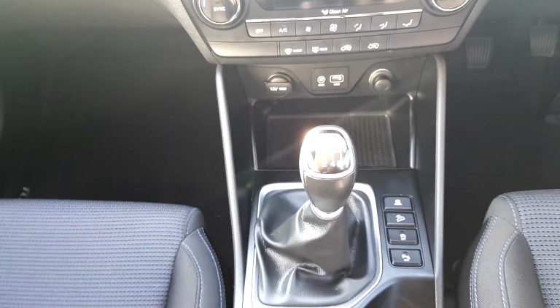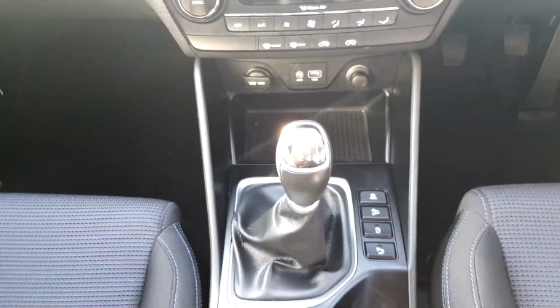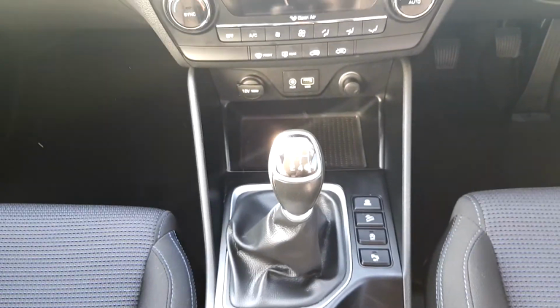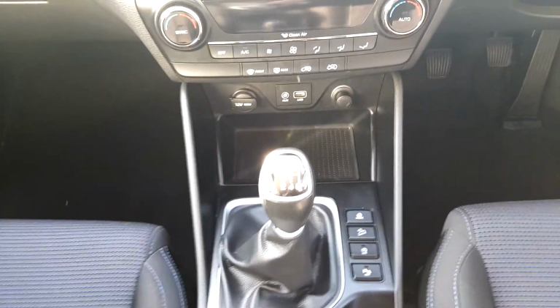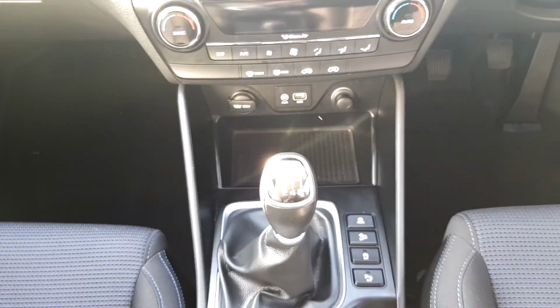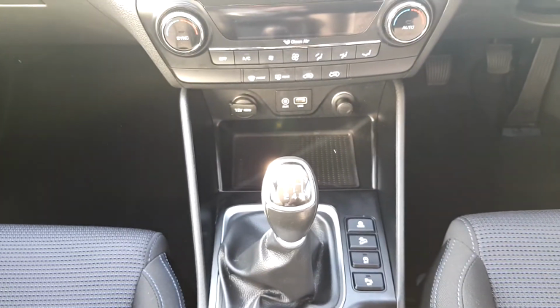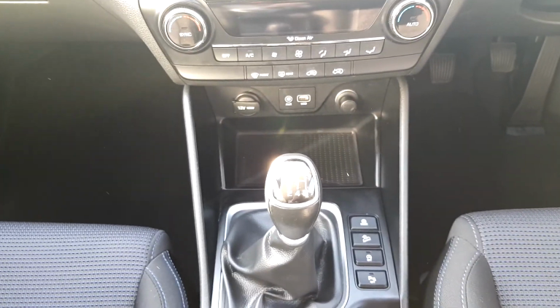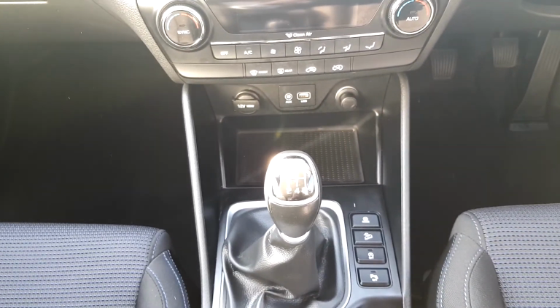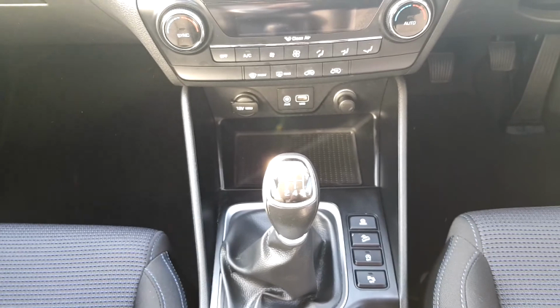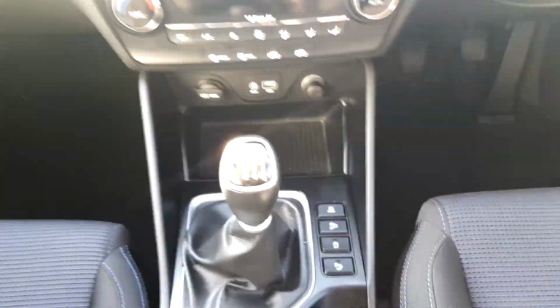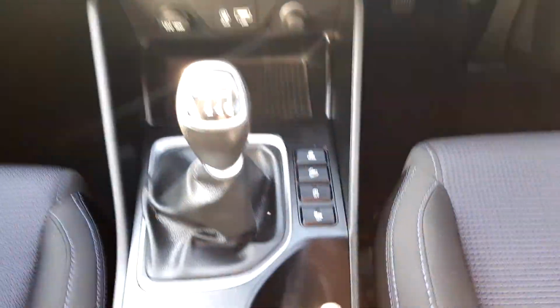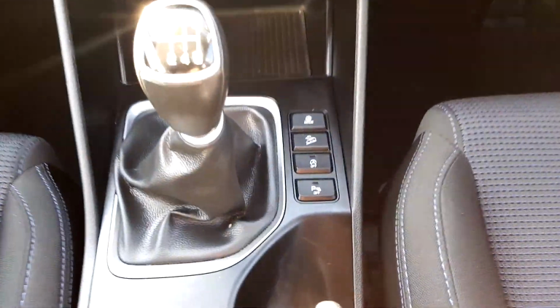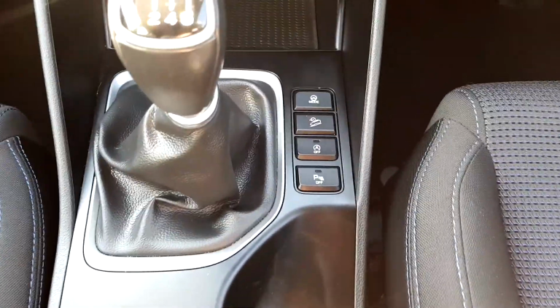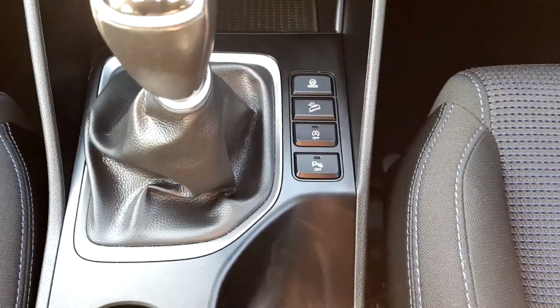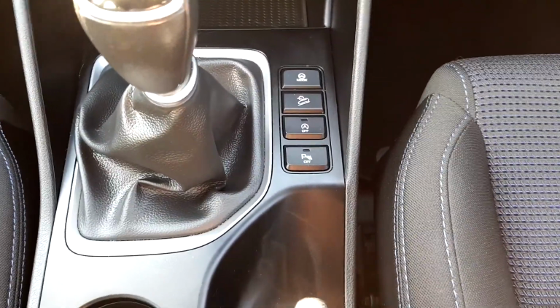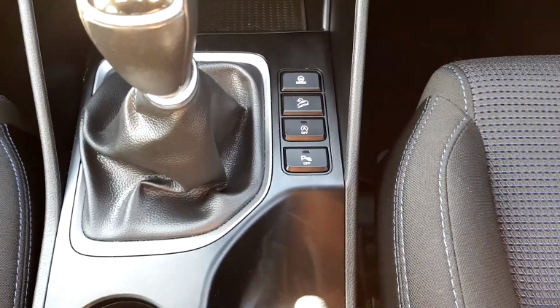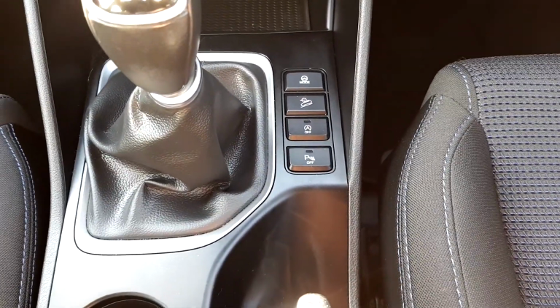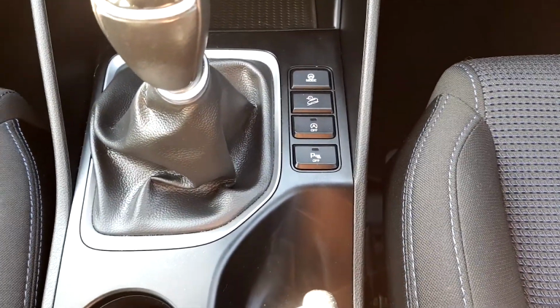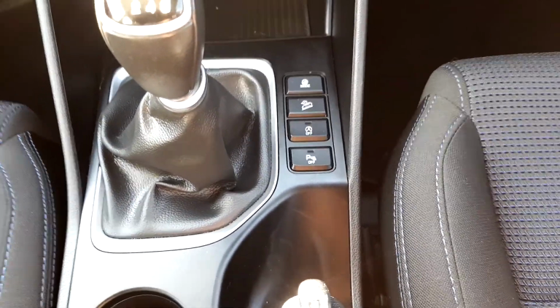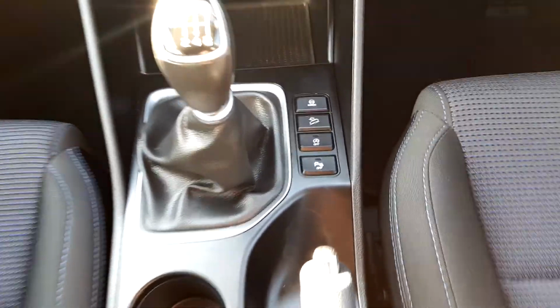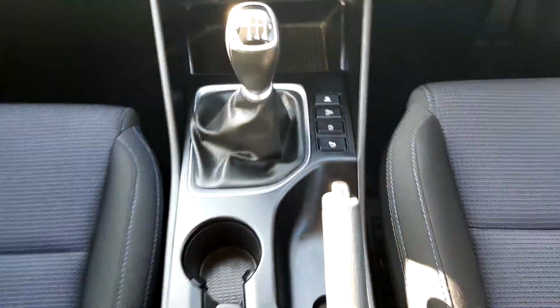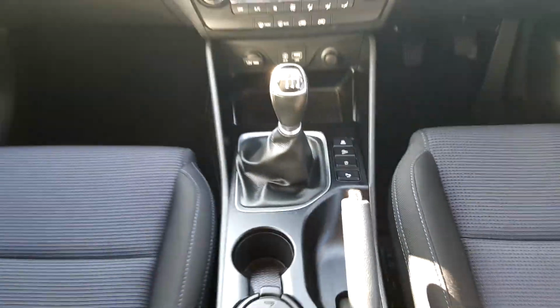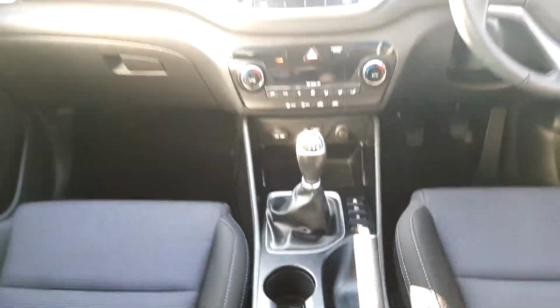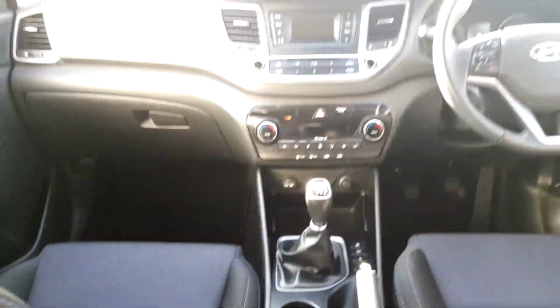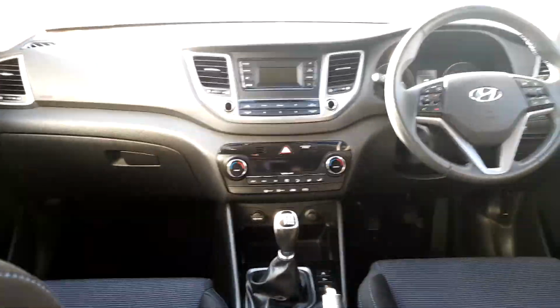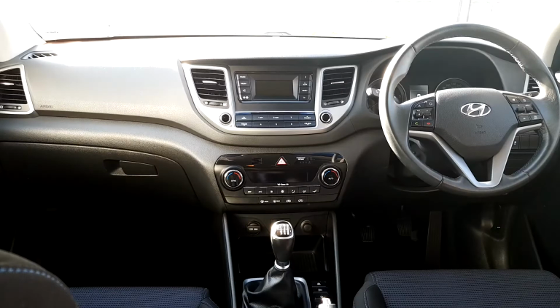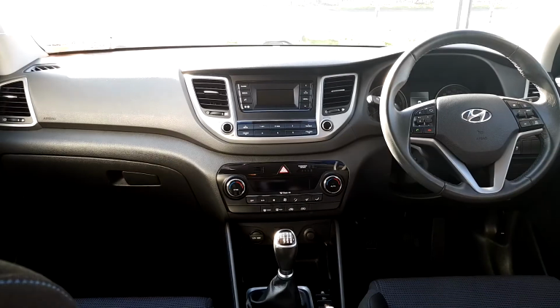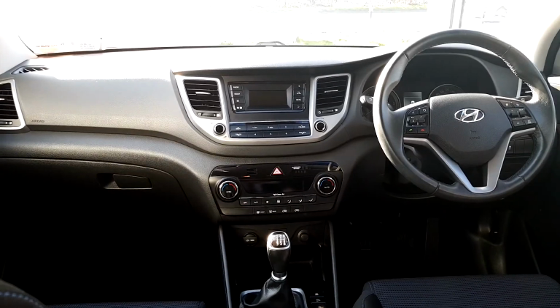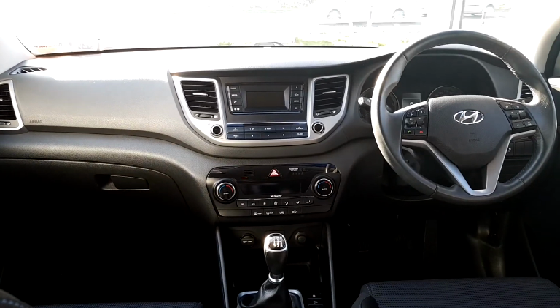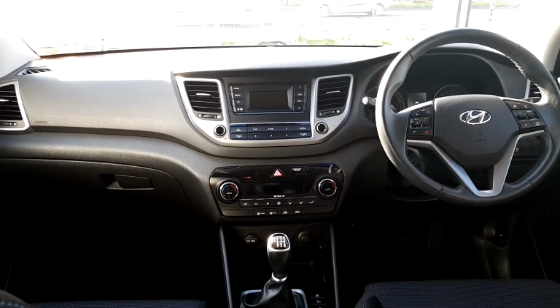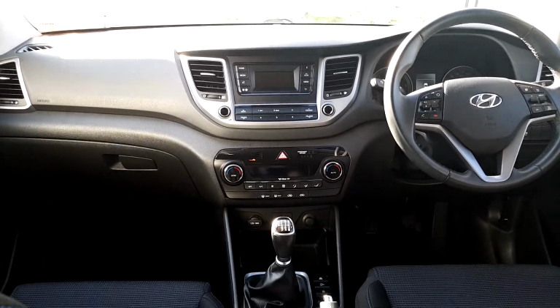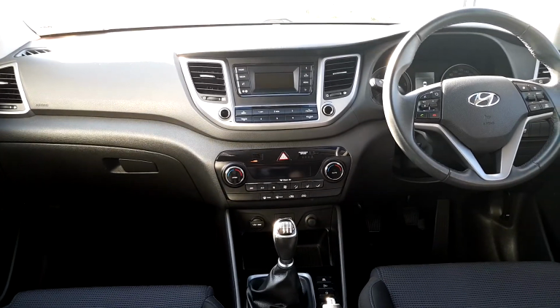It has a 6-speed gearbox, auxiliary jack and USB port, stop-start system, and also has ISOFIX in the rear seats.